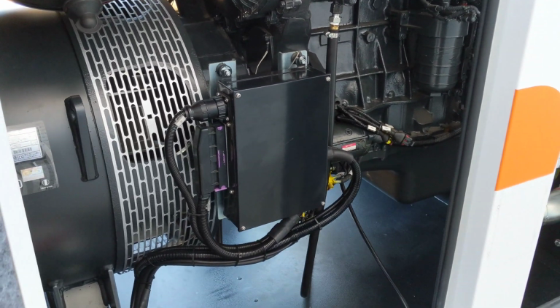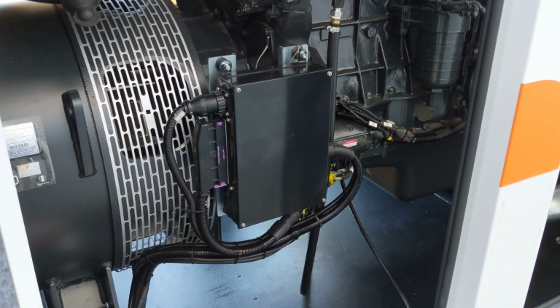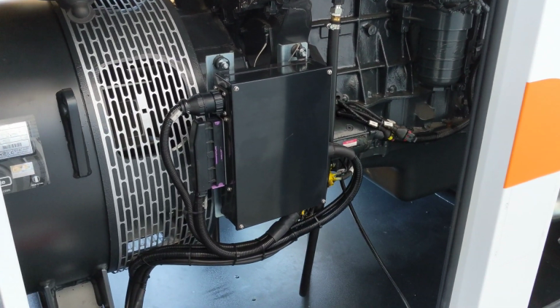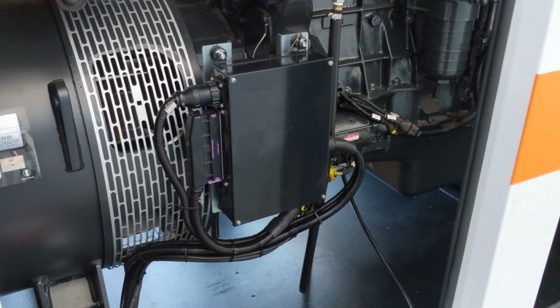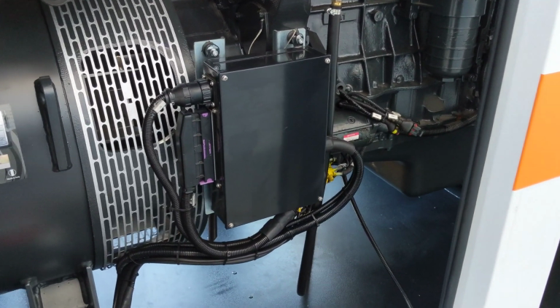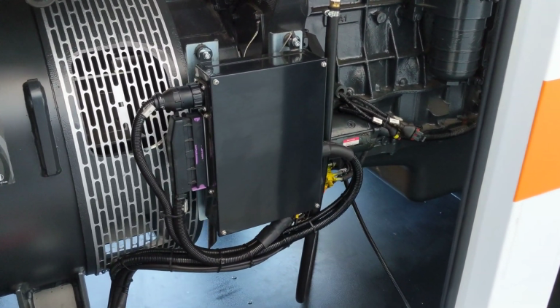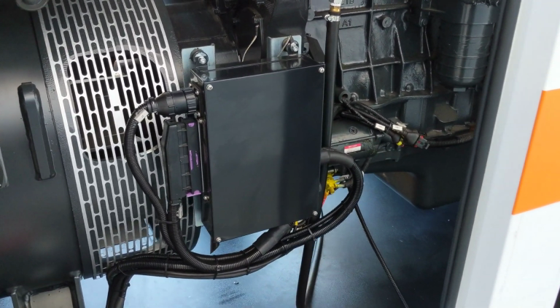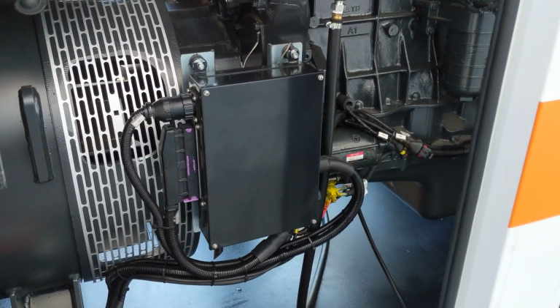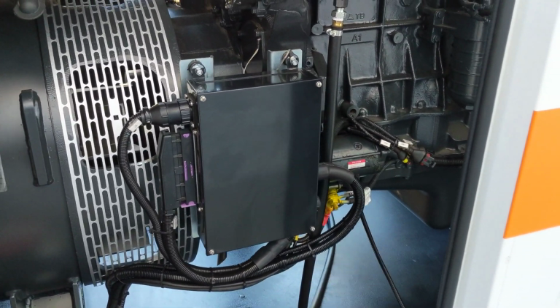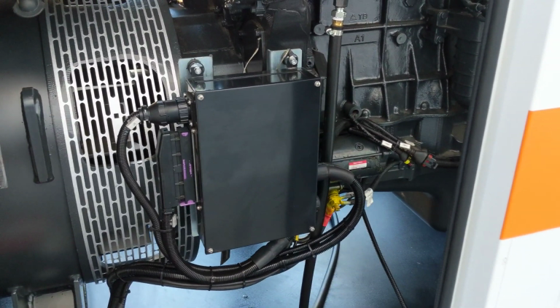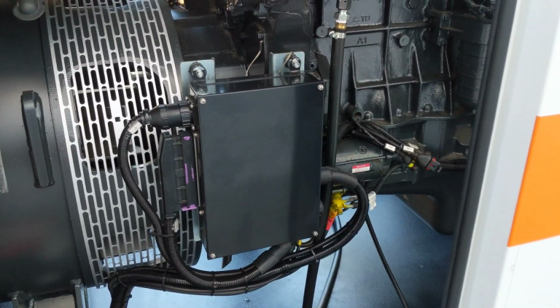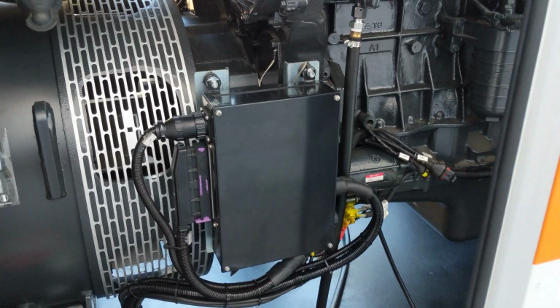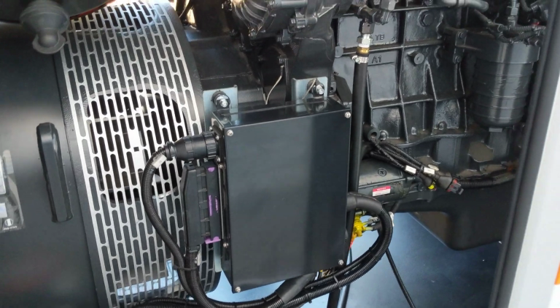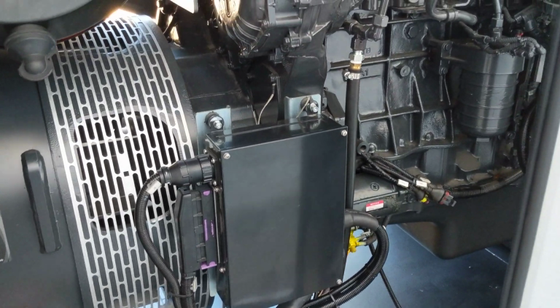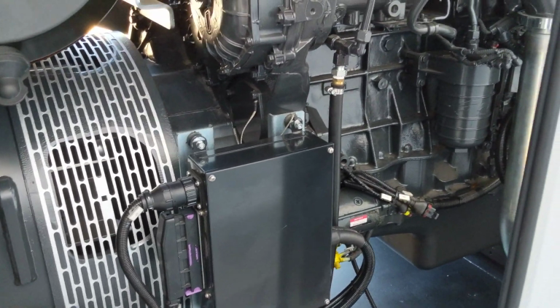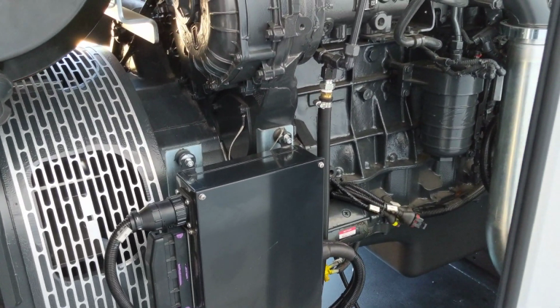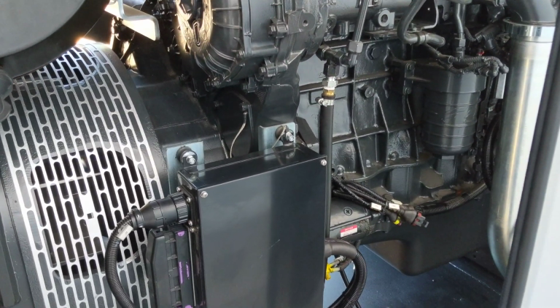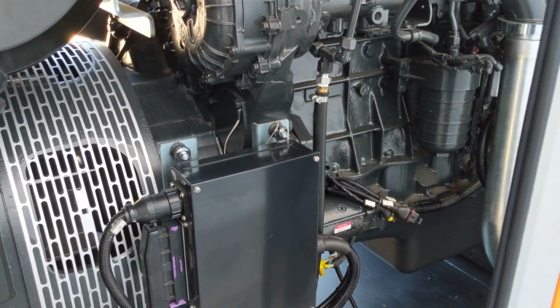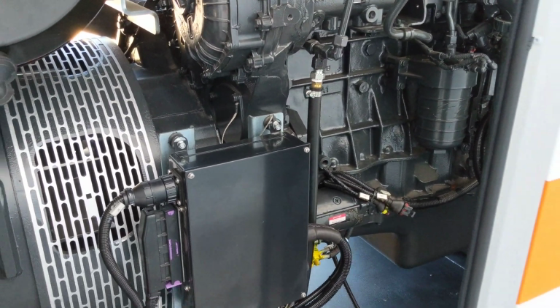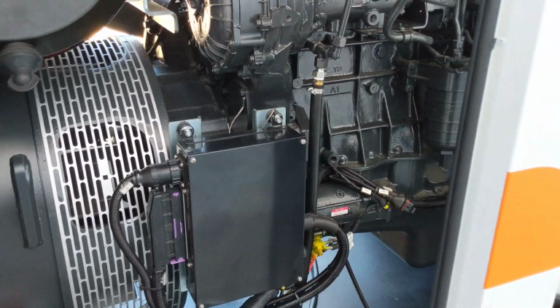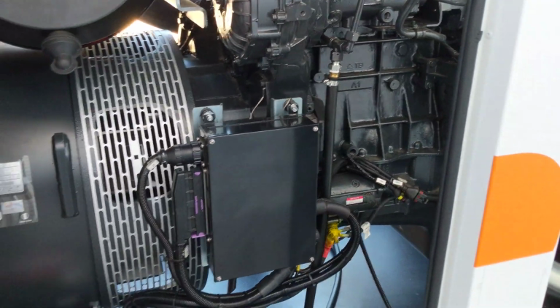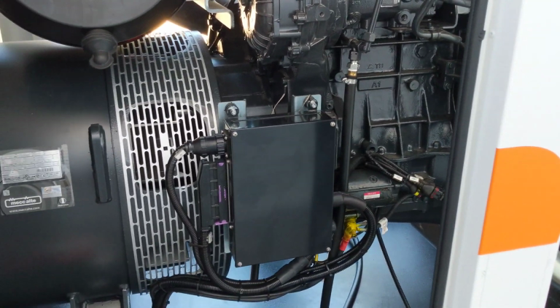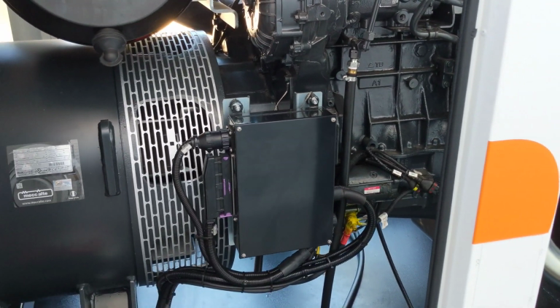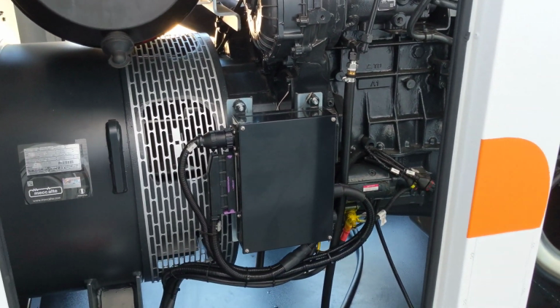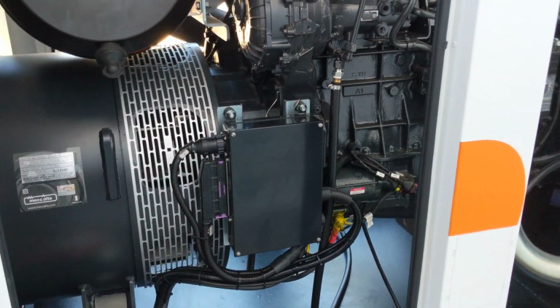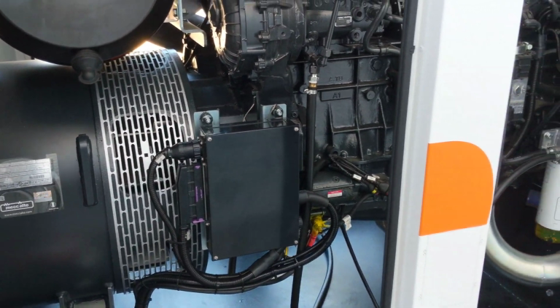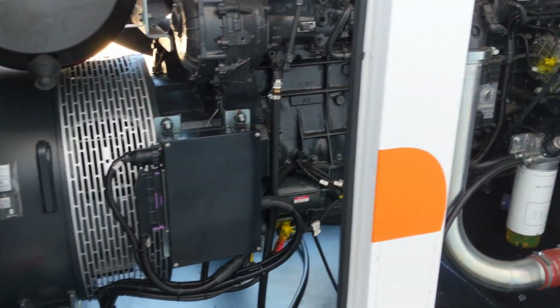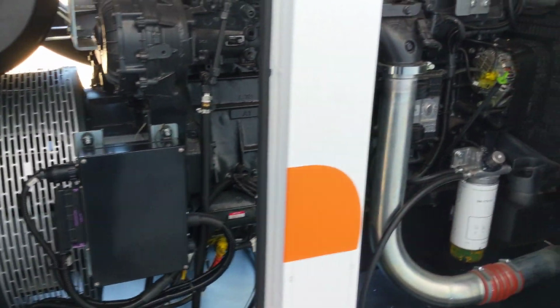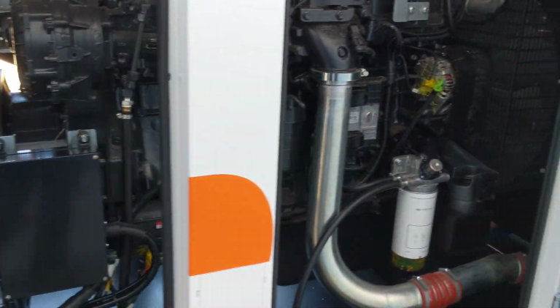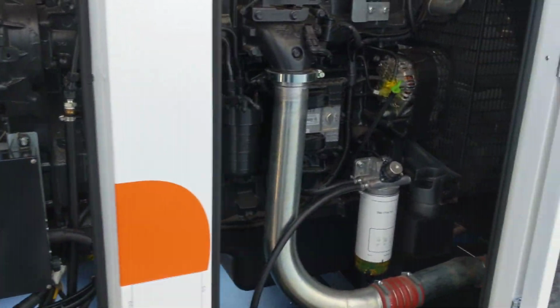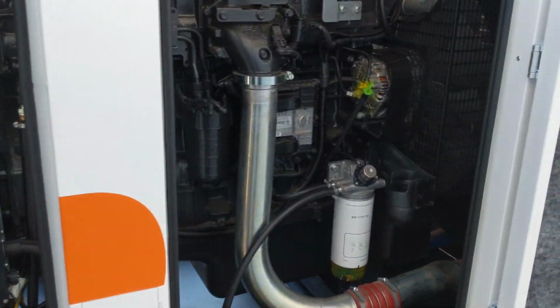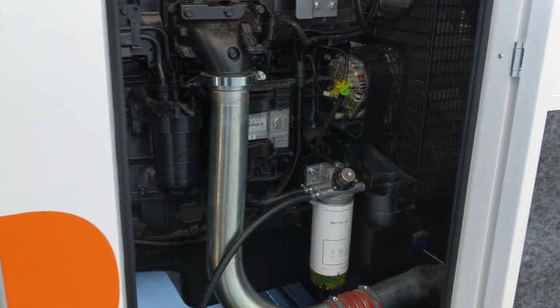There's the interface box, which takes data from the engine across to the Coelmo interface panel, which I'll take you around to the back to see in a moment.